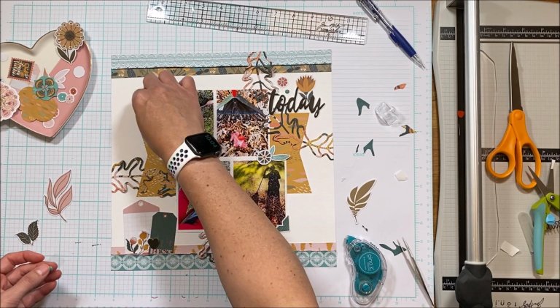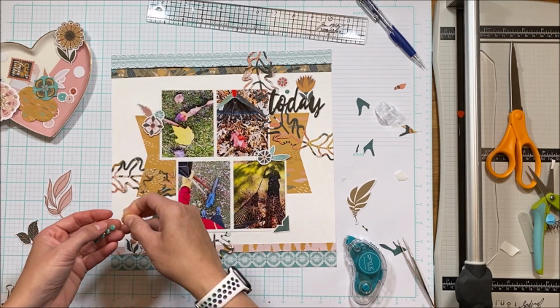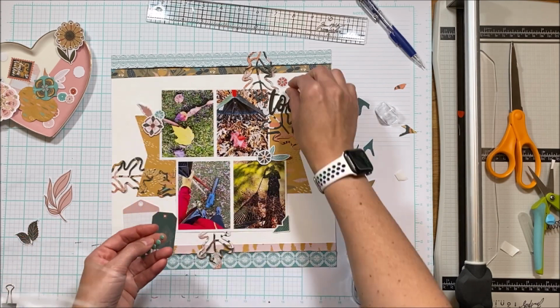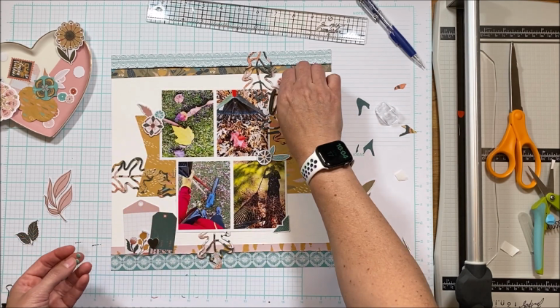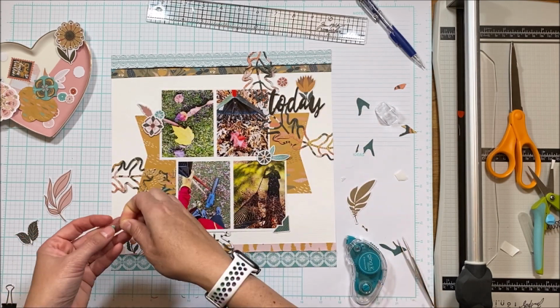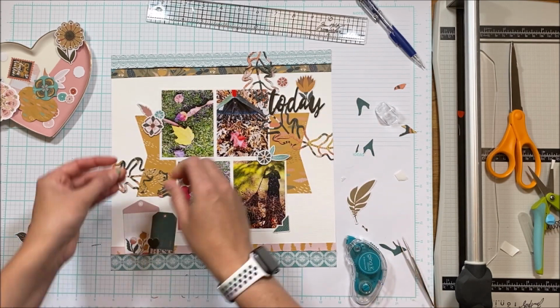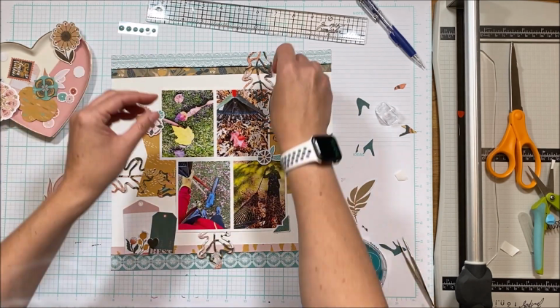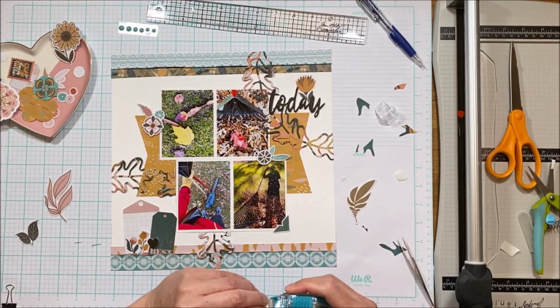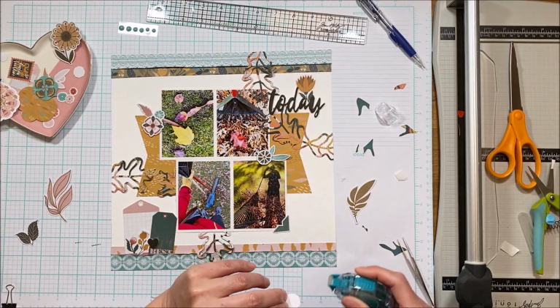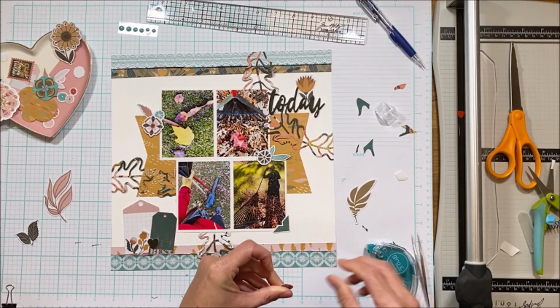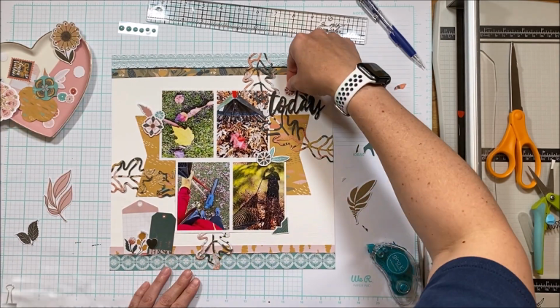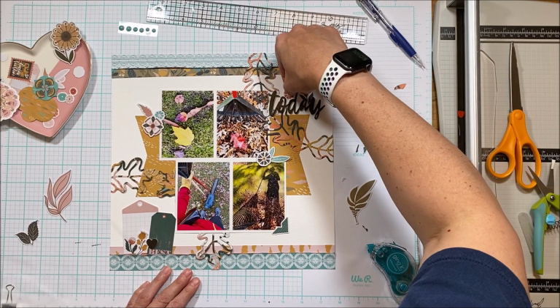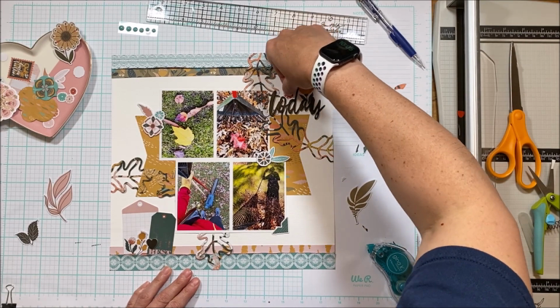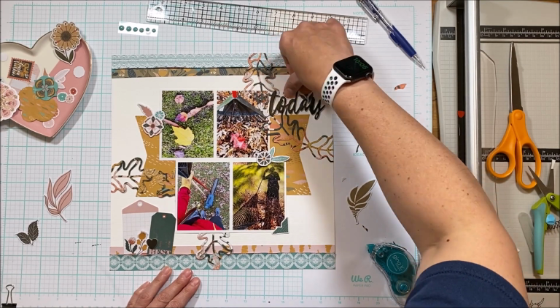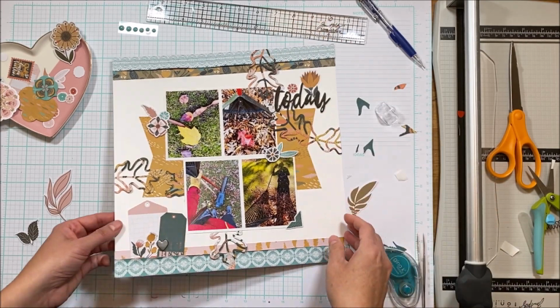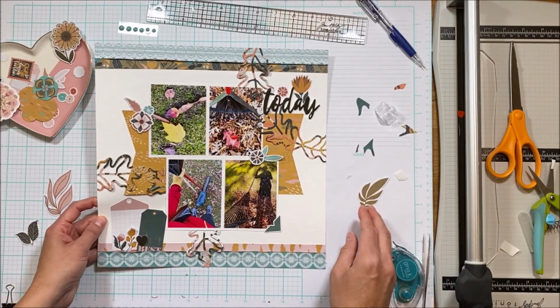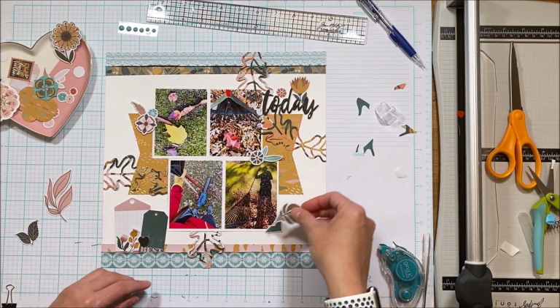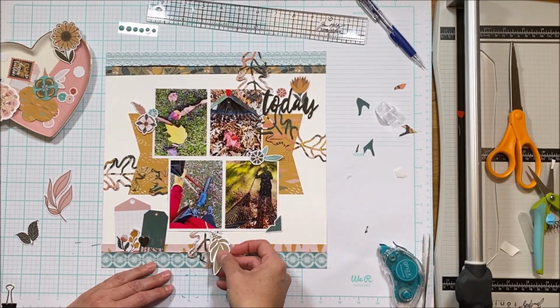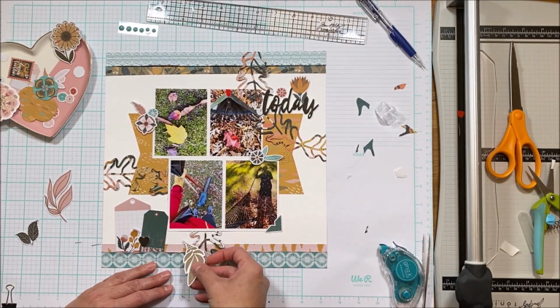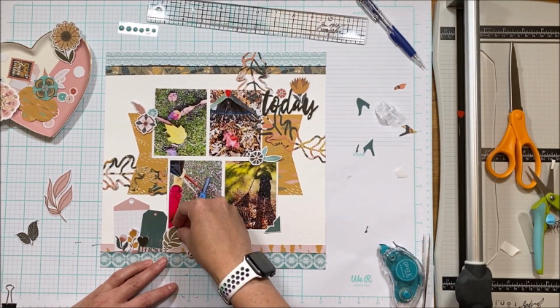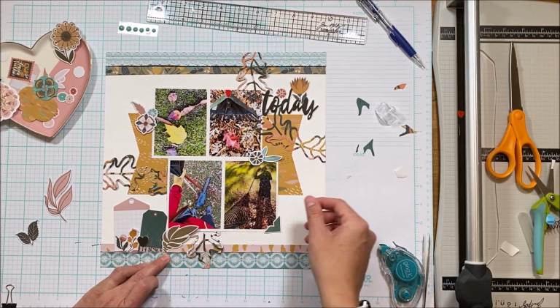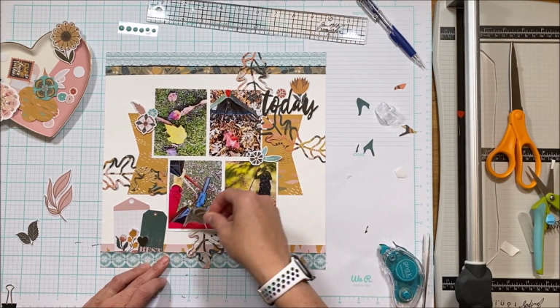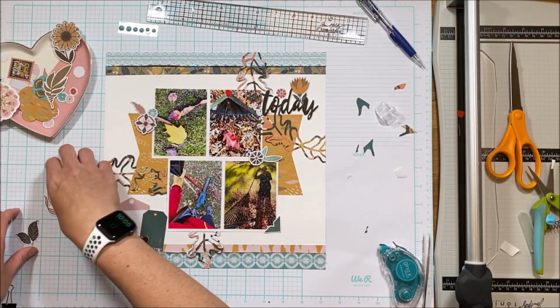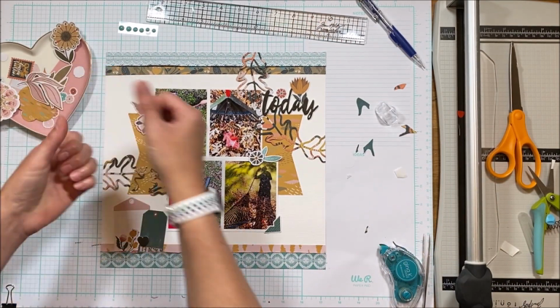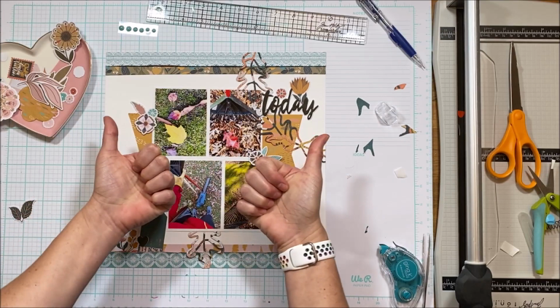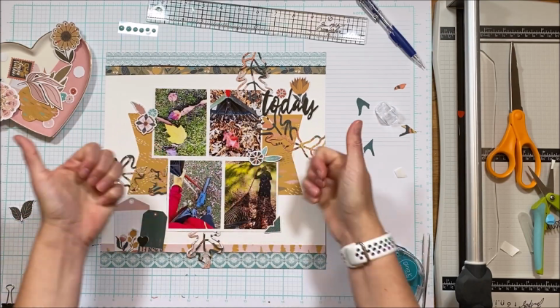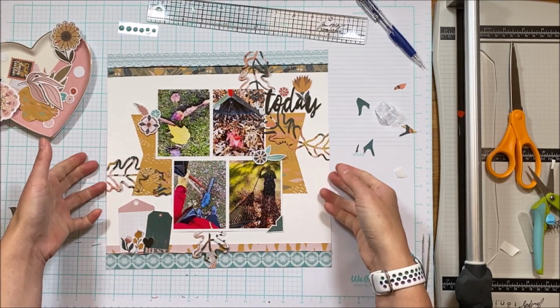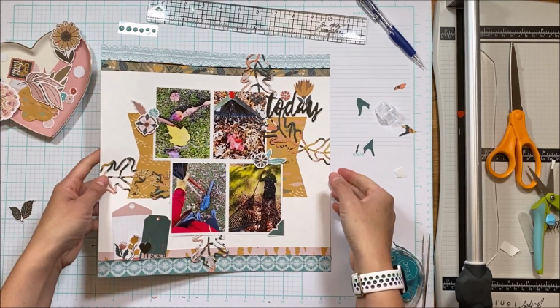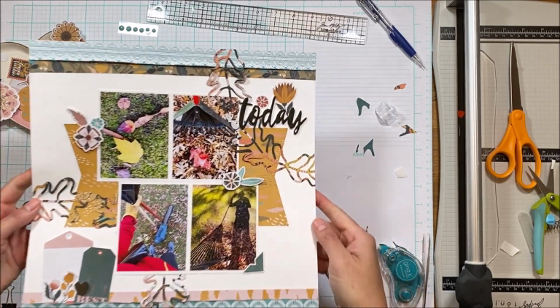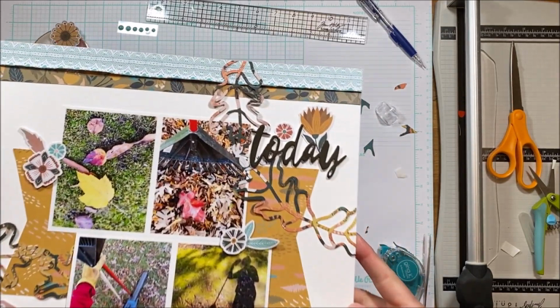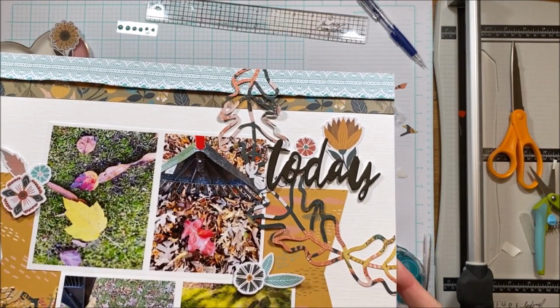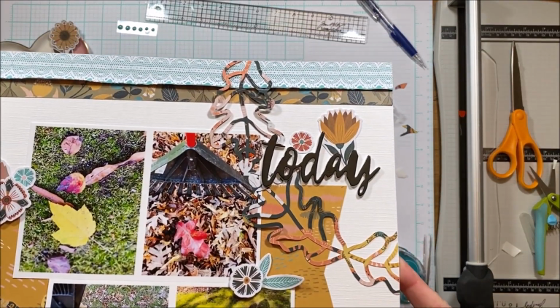This layout is created for The Scrap Room — it is a kit club and a subscription, but if you don't subscribe, there are one-offs available and you can also order those. The close-ups are to follow.